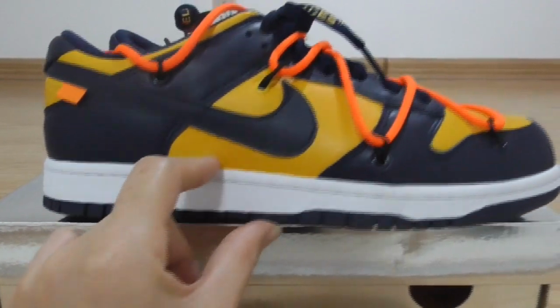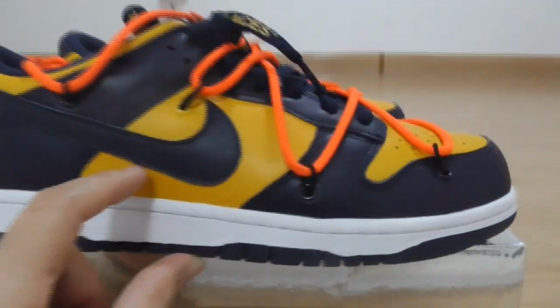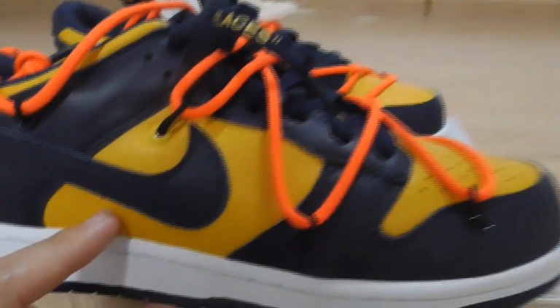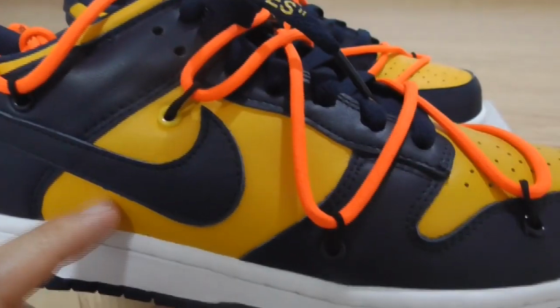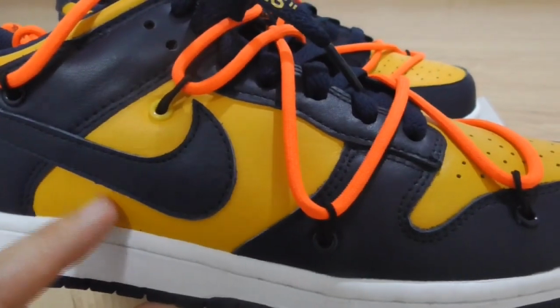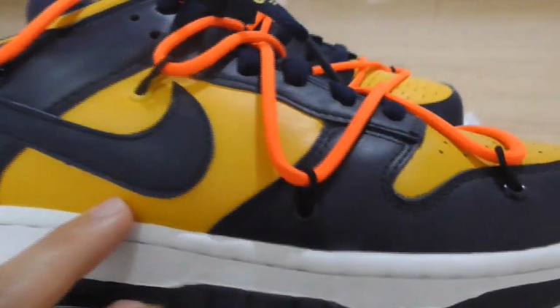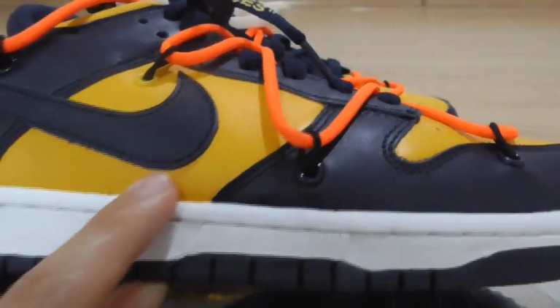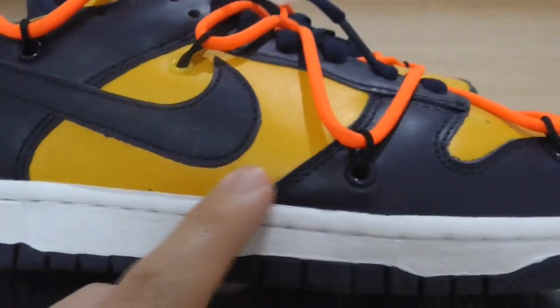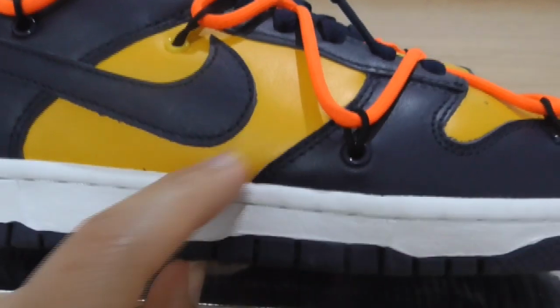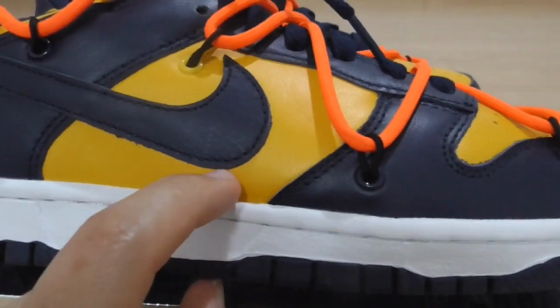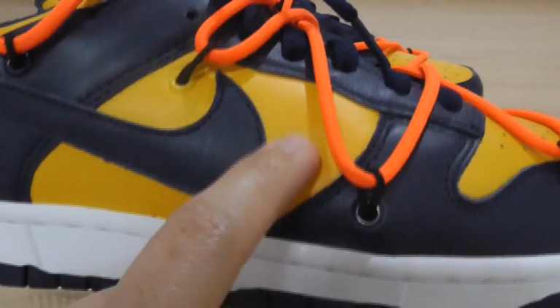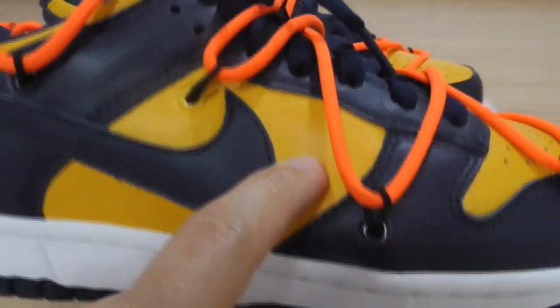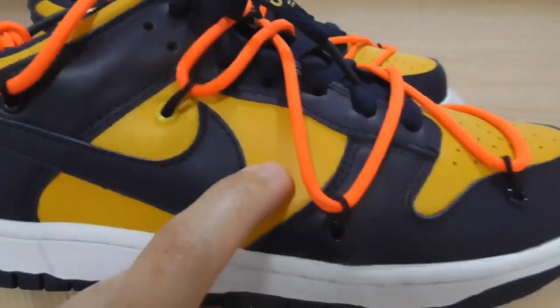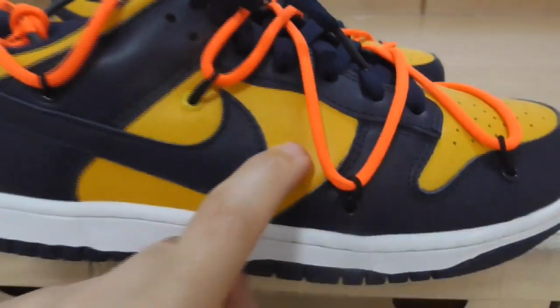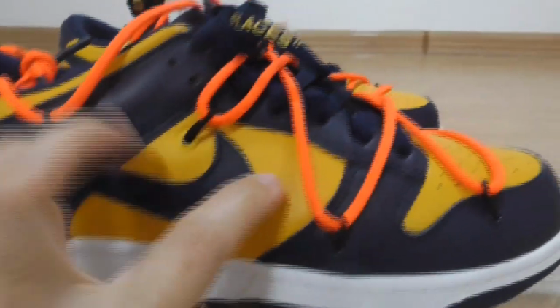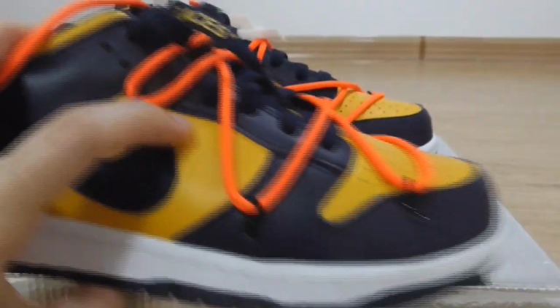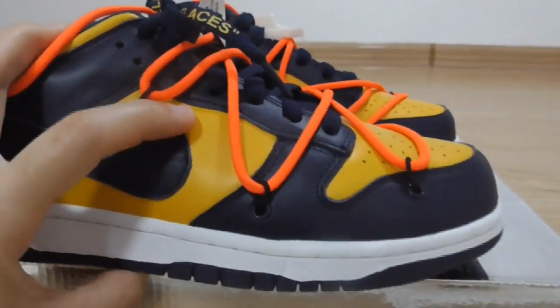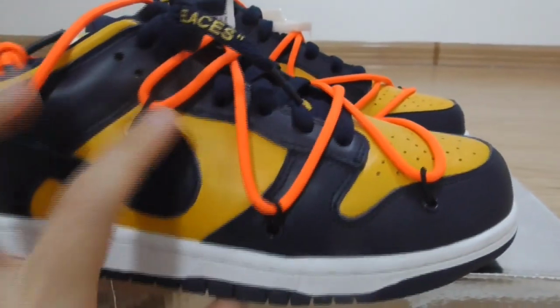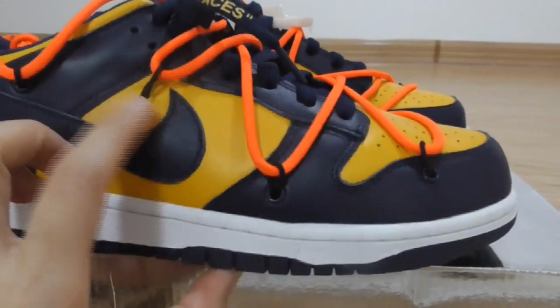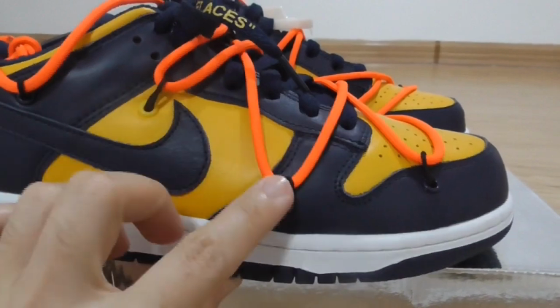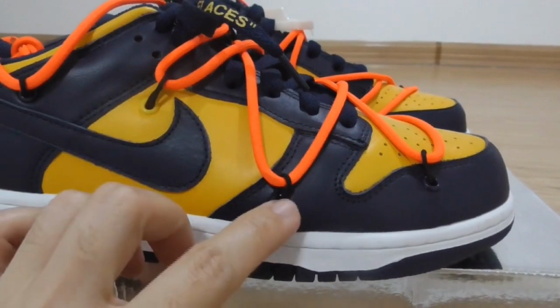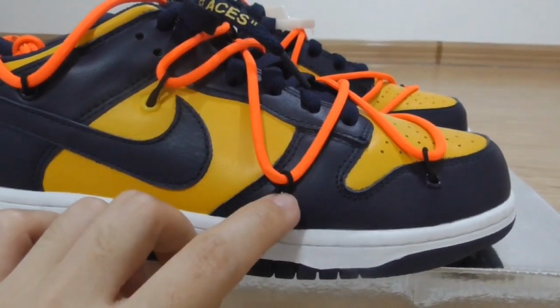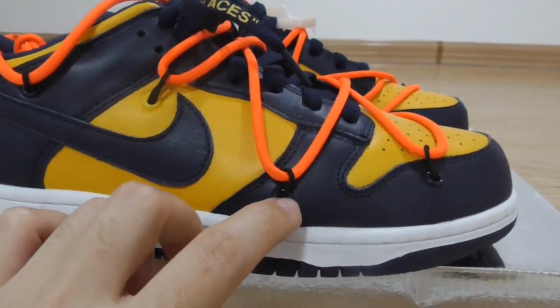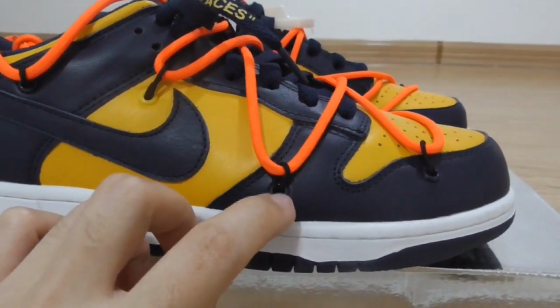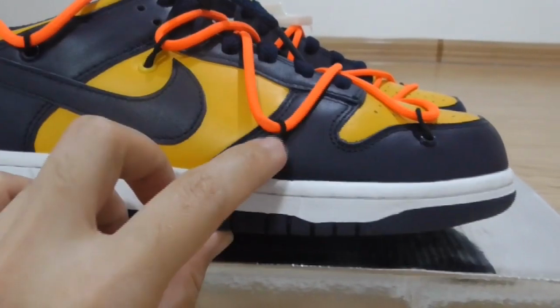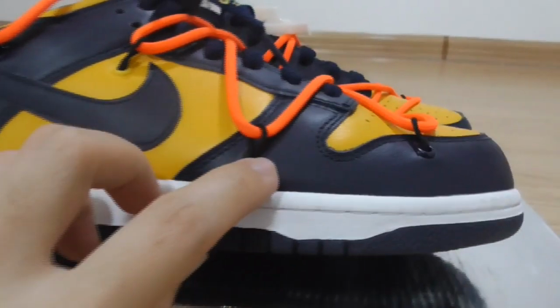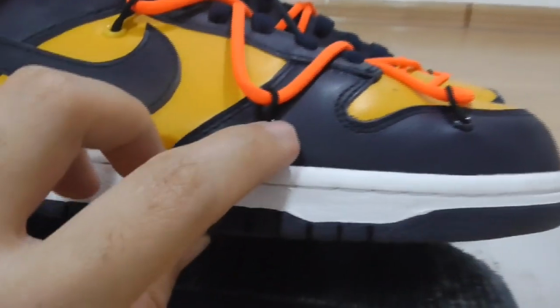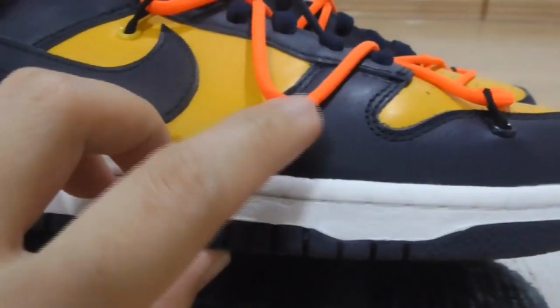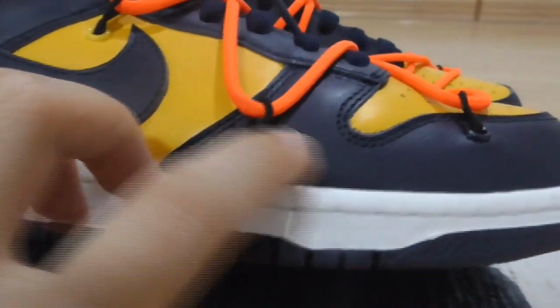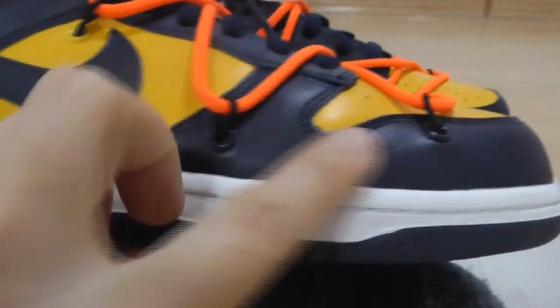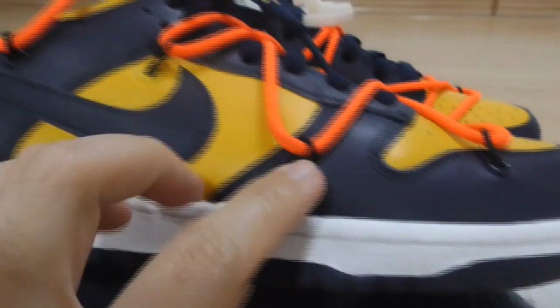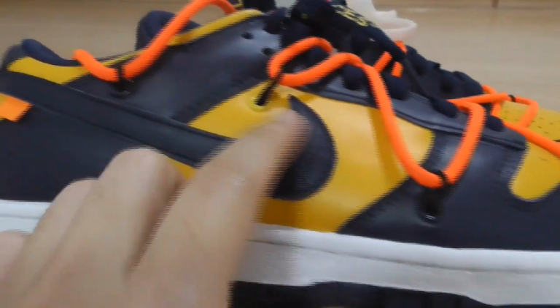This is the euro part leather. You can look. And above this one, very special on the upper with the black line here. You can look.